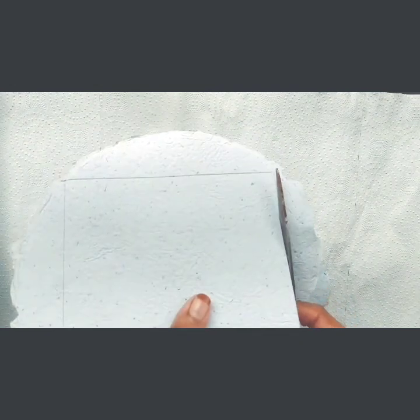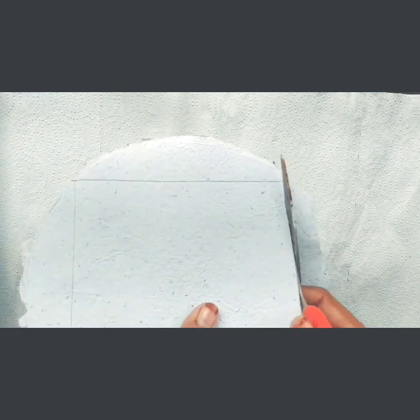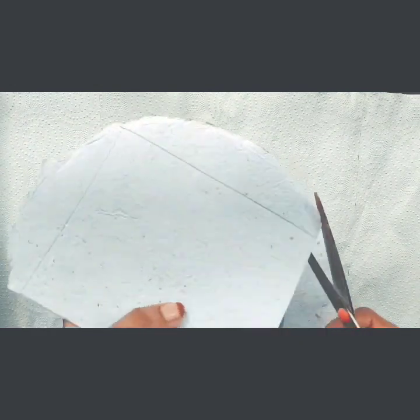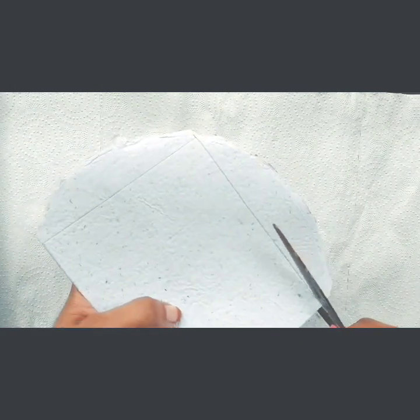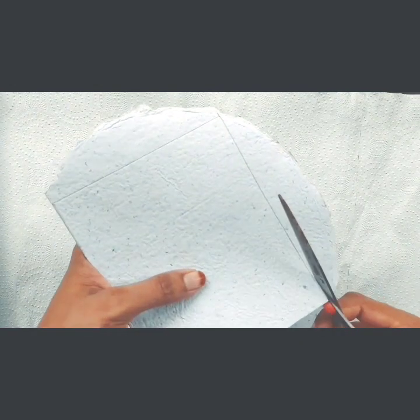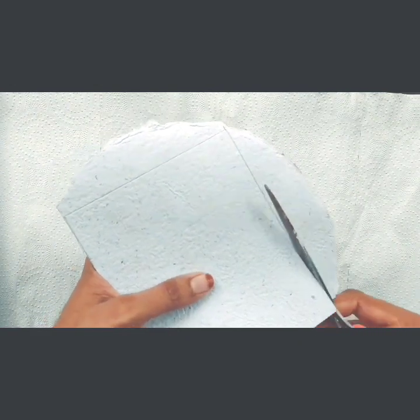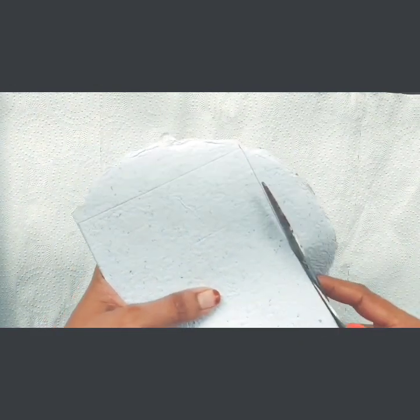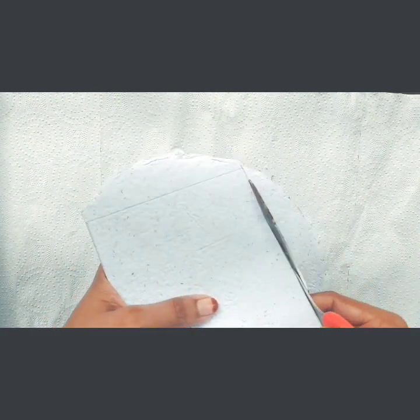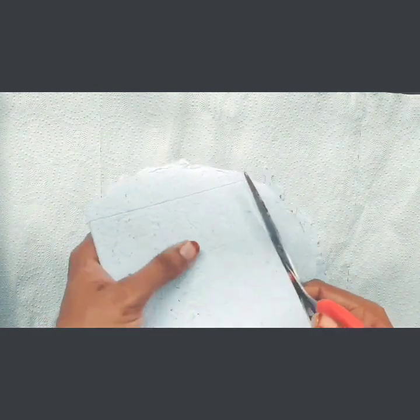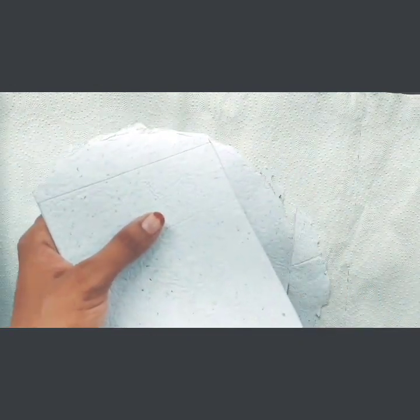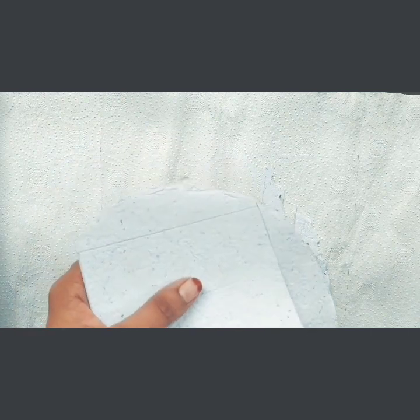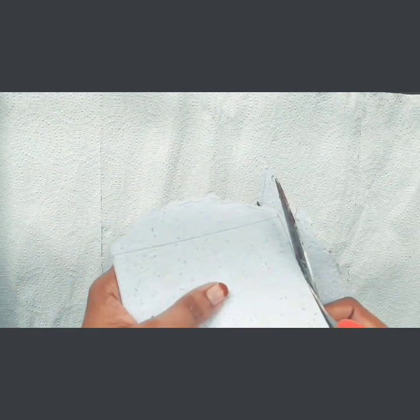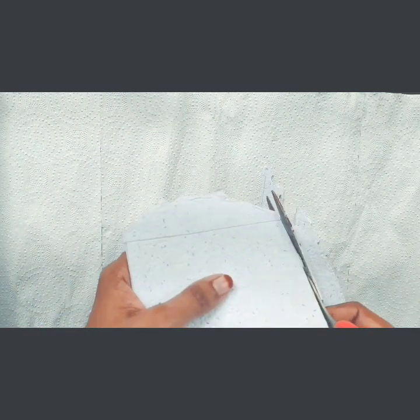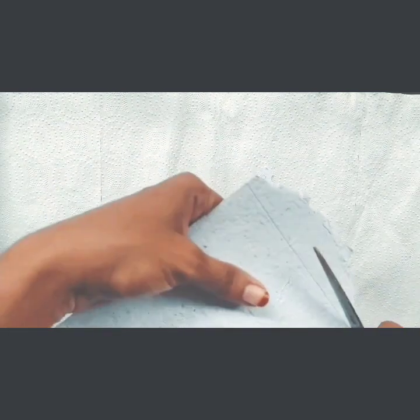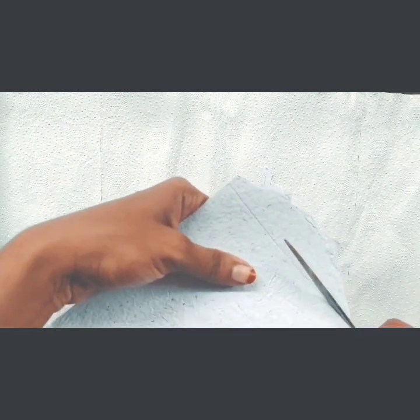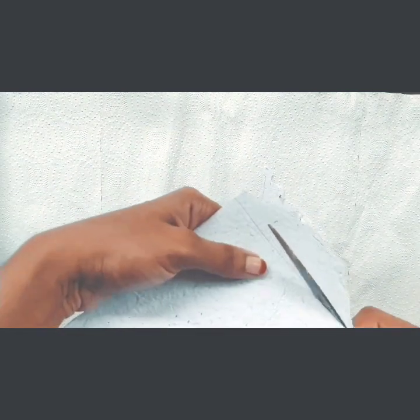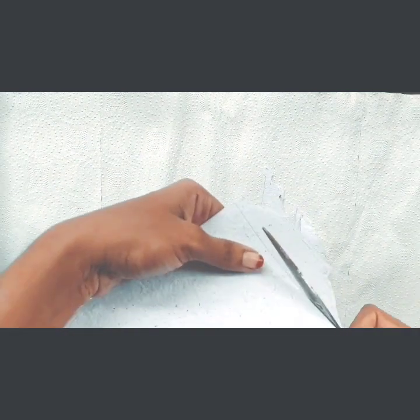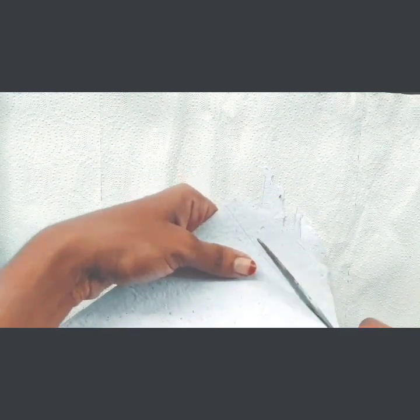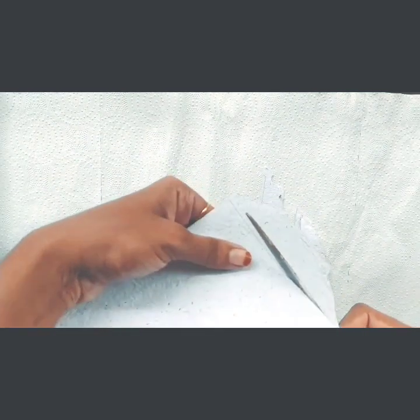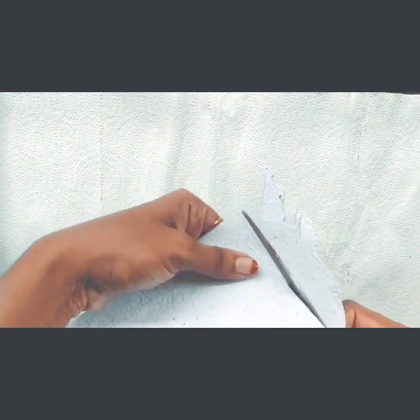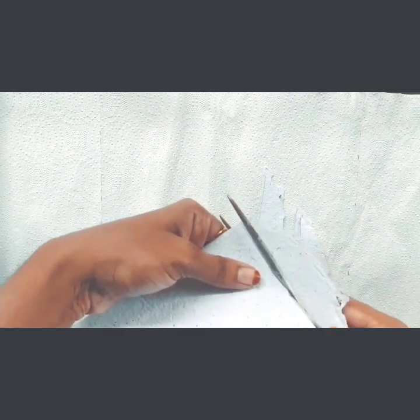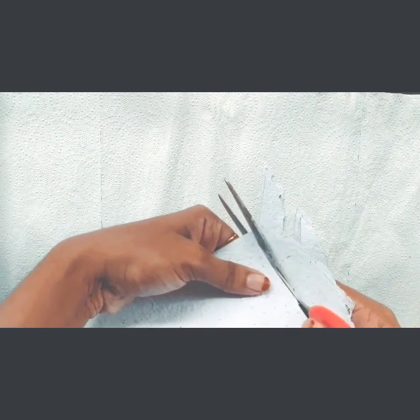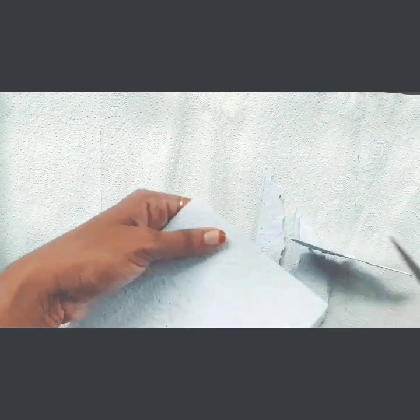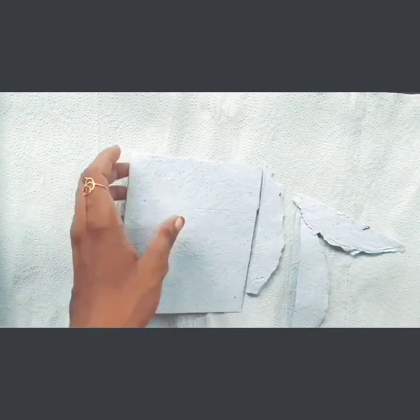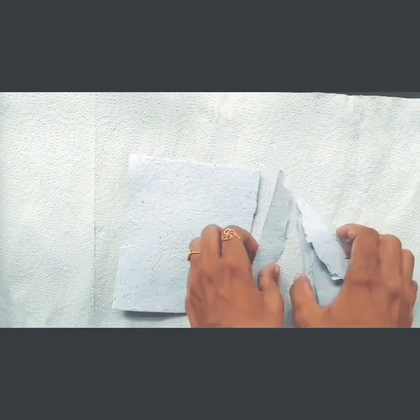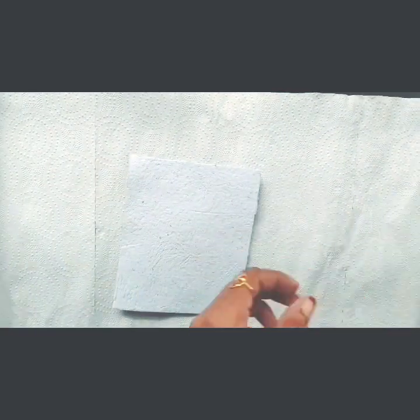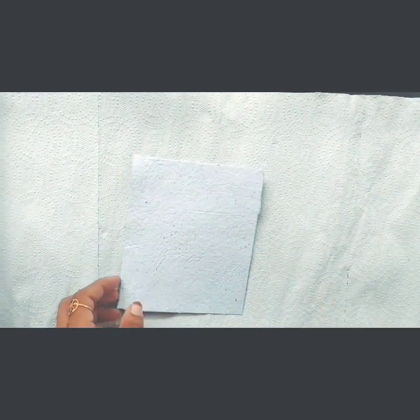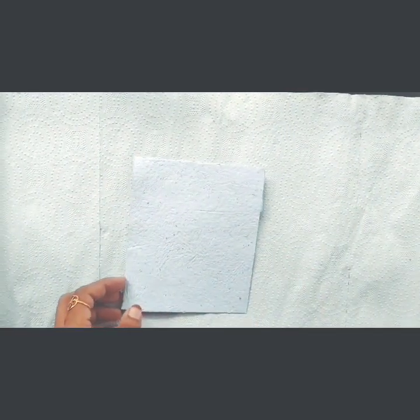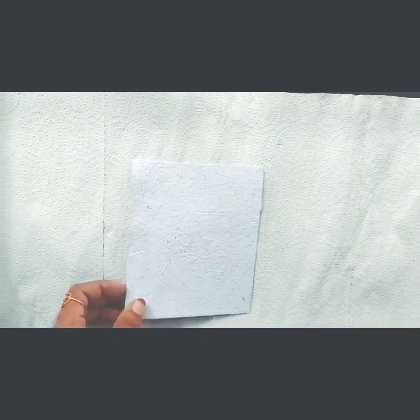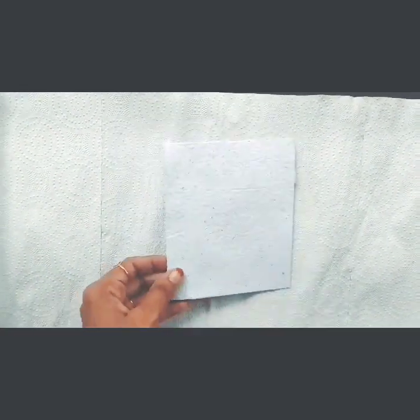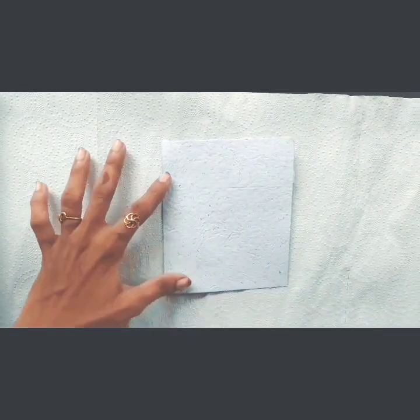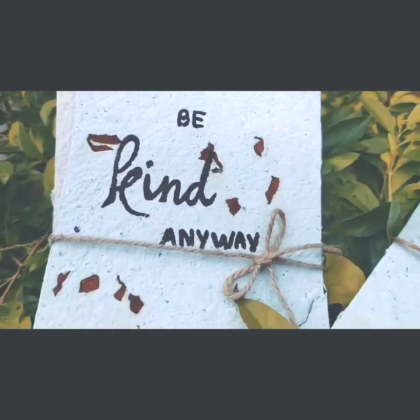I will put a paper on the paper and put a little paper on top.